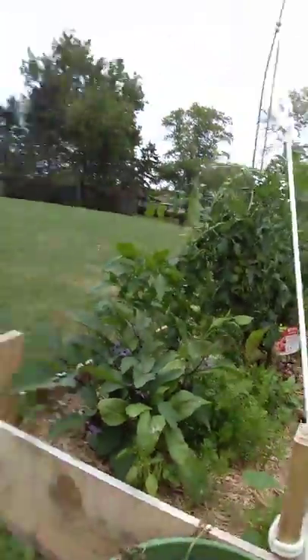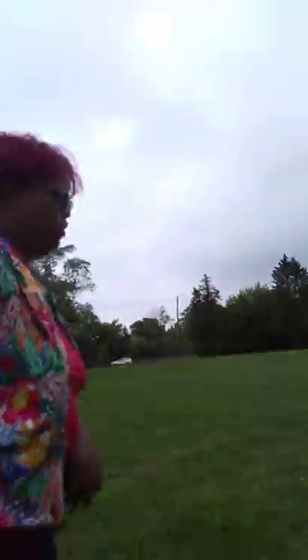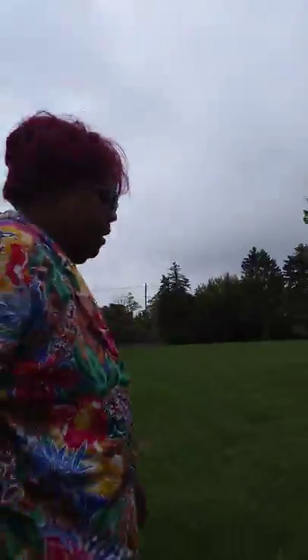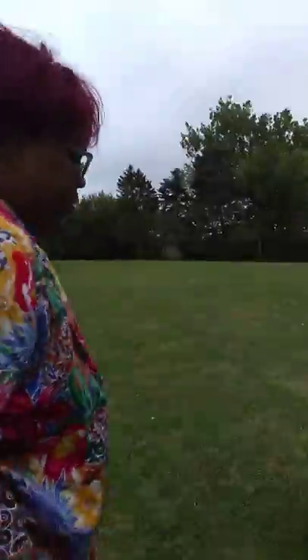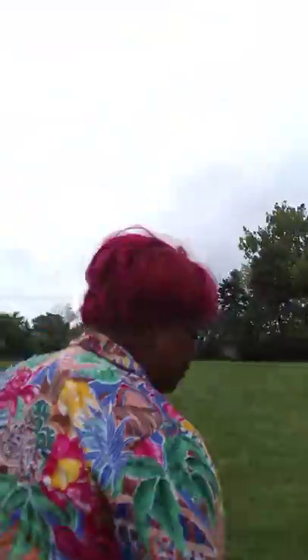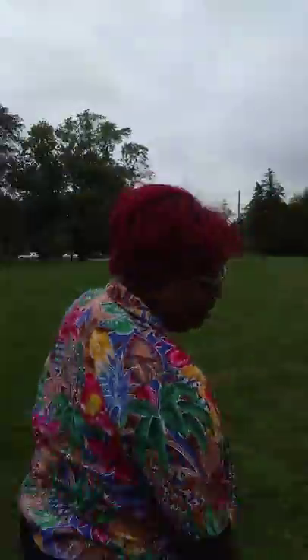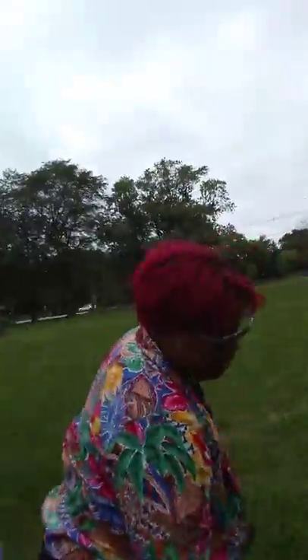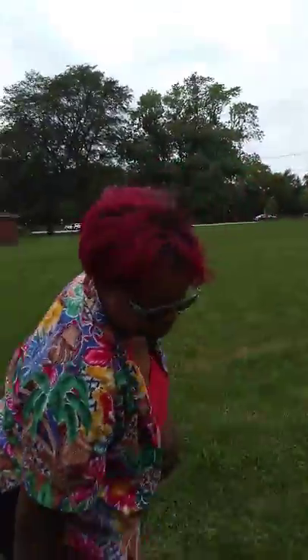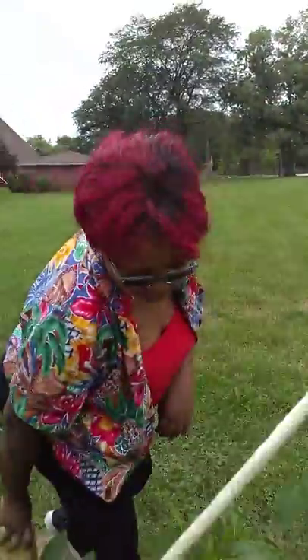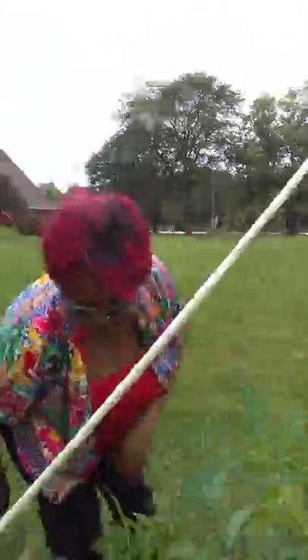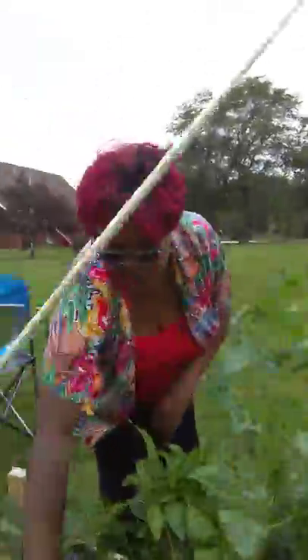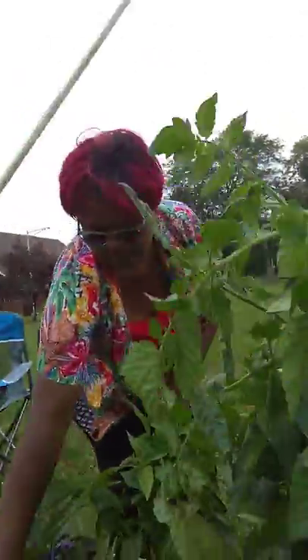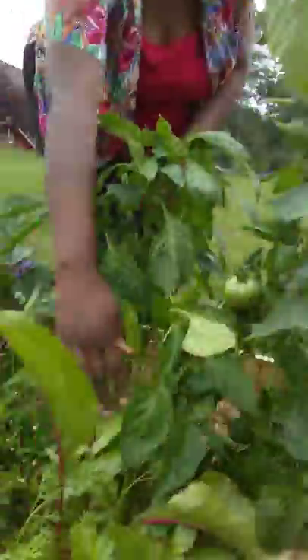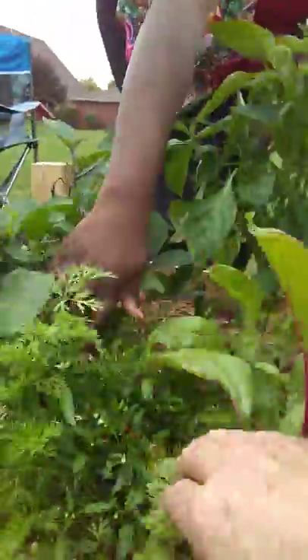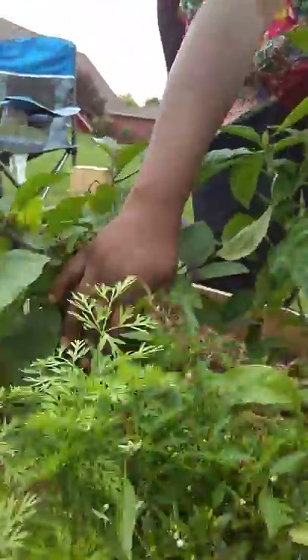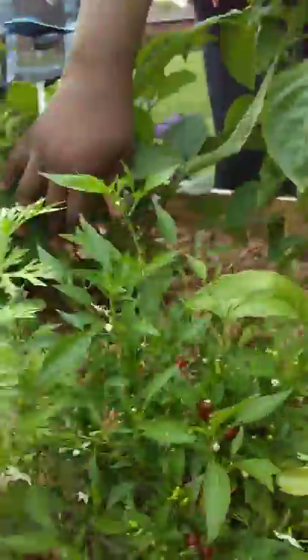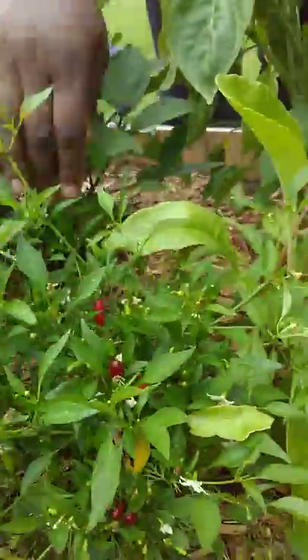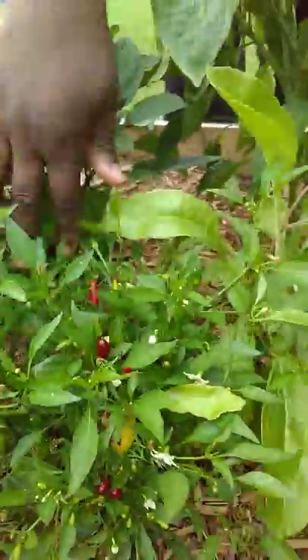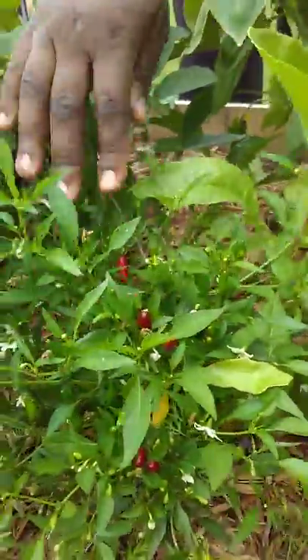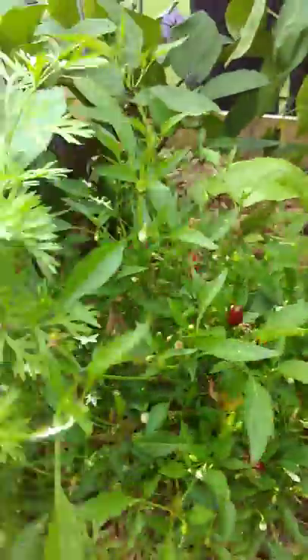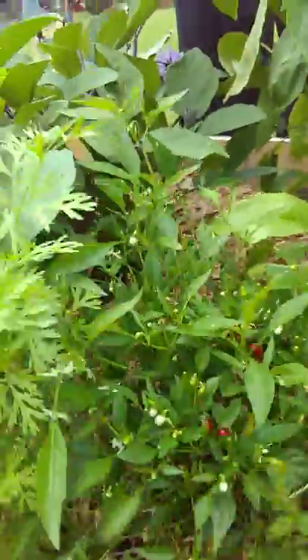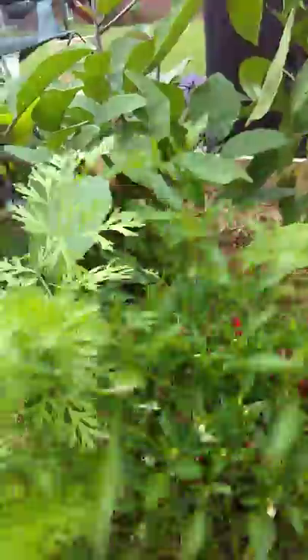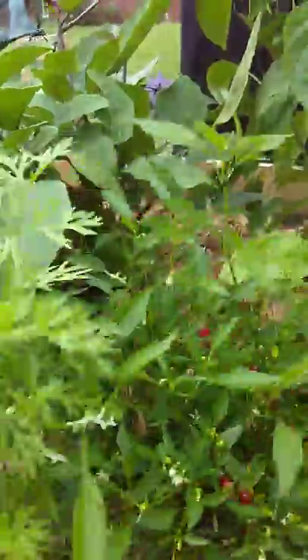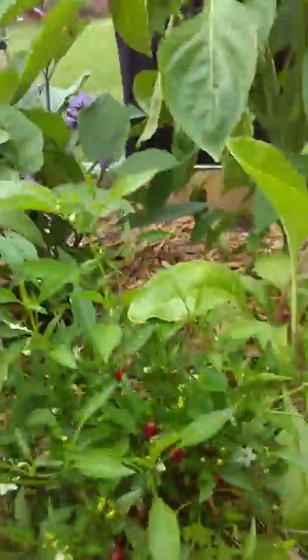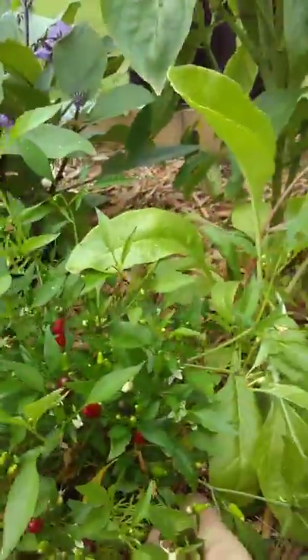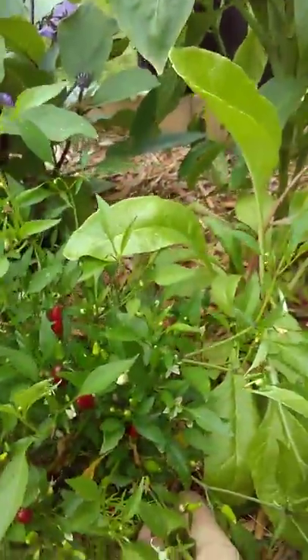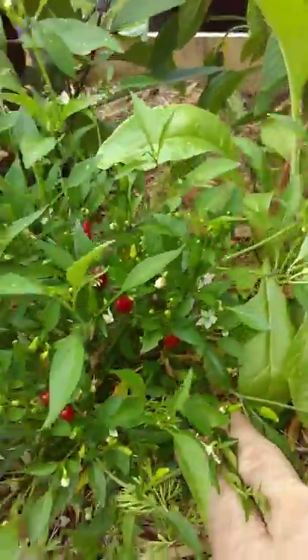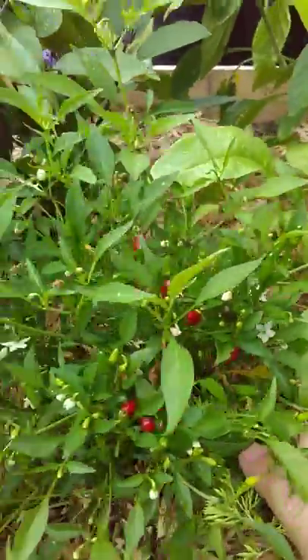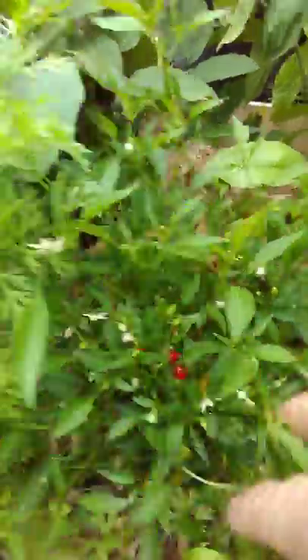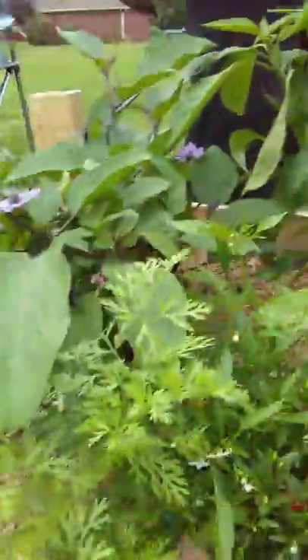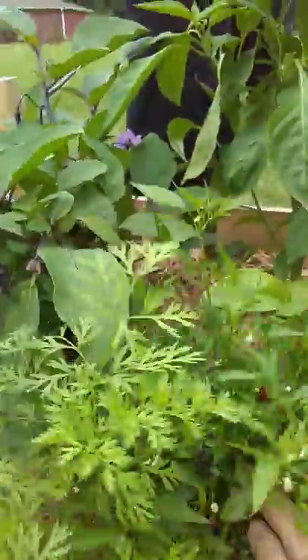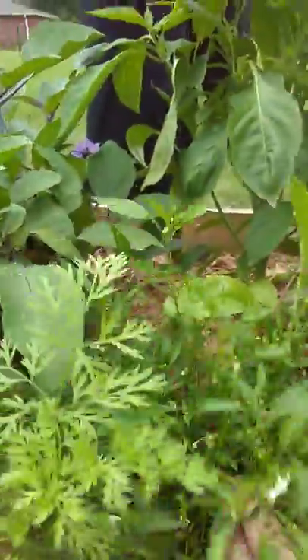Look at all these cute little red peppers in here. Even though they were getting shaded out pretty bad, they still — as the movie says — nature will find a way, and it does.